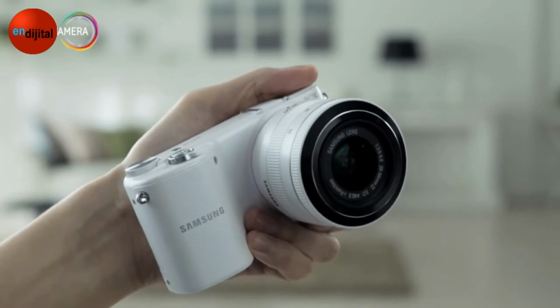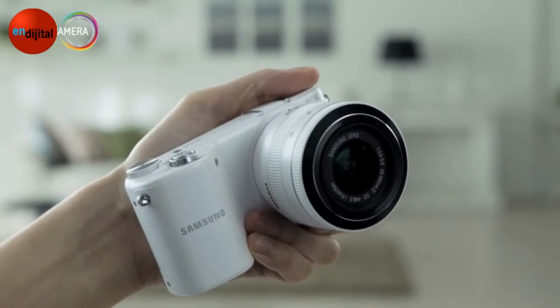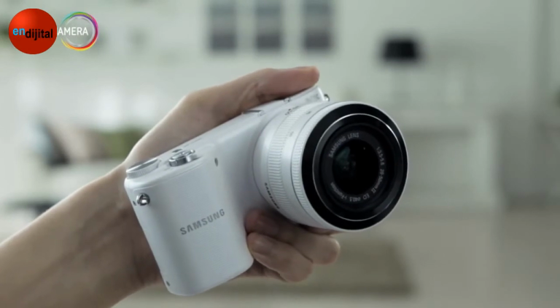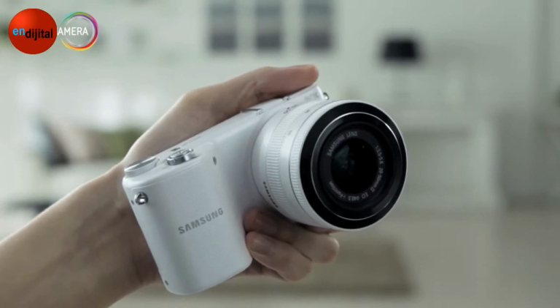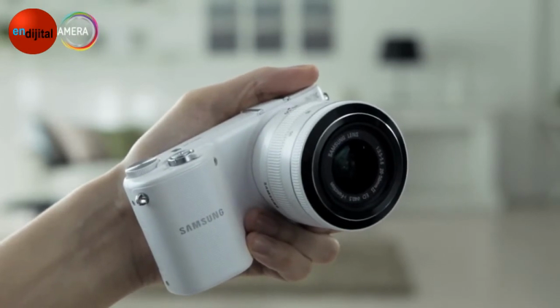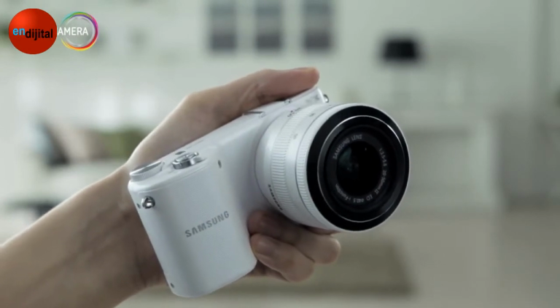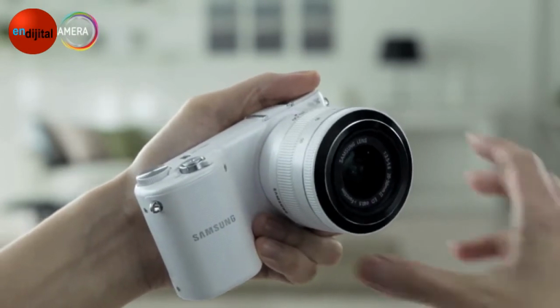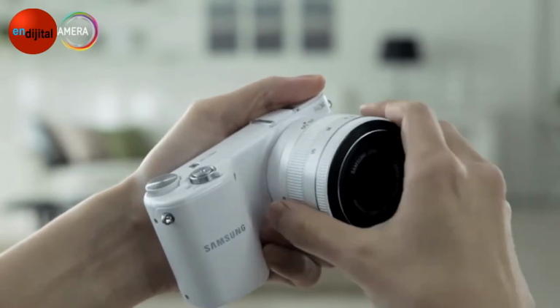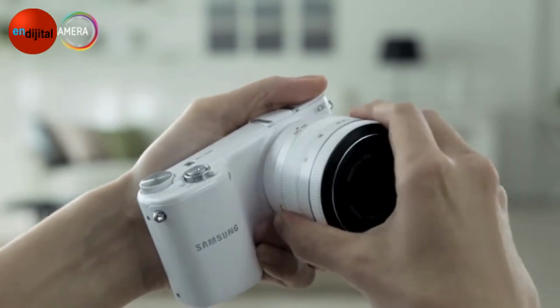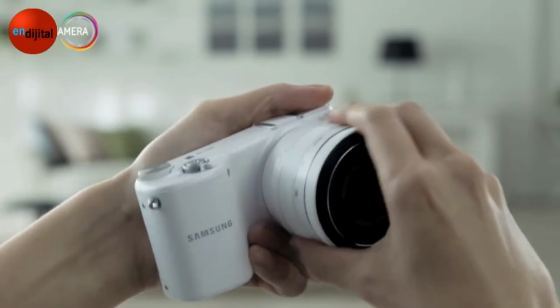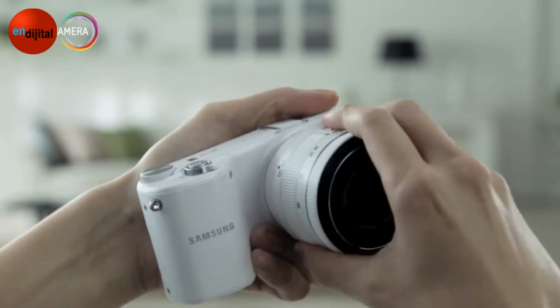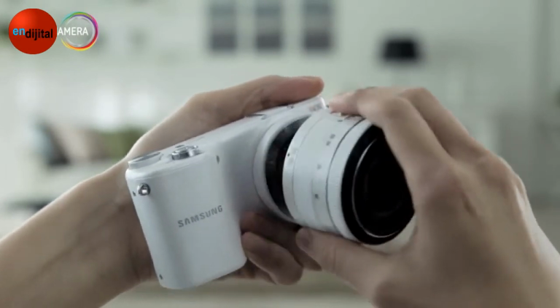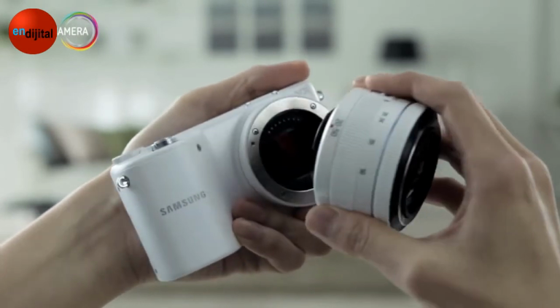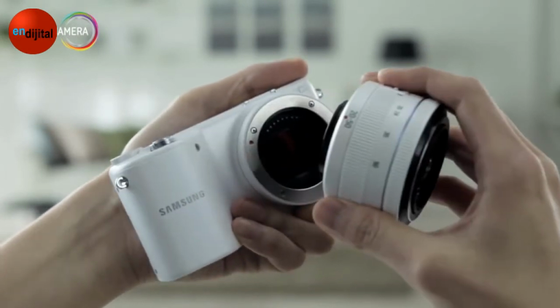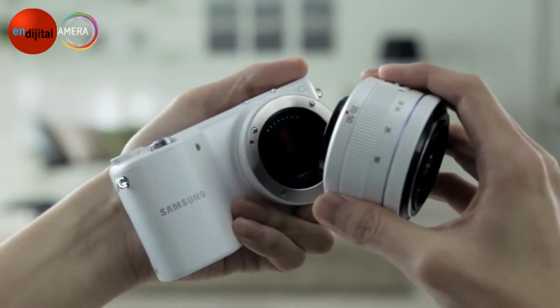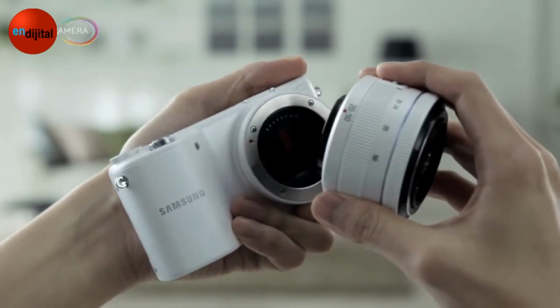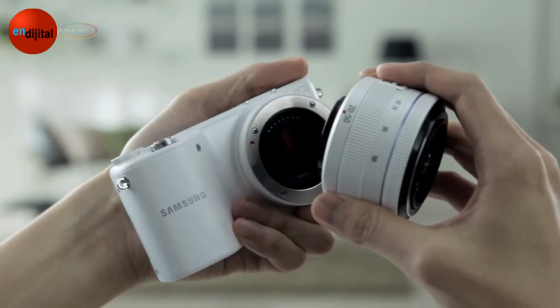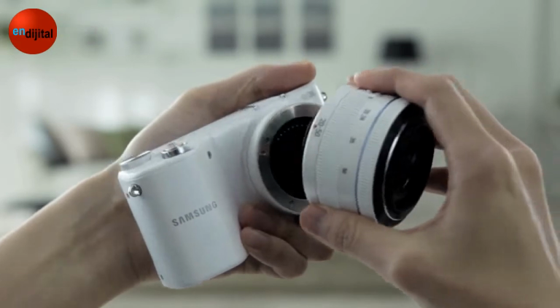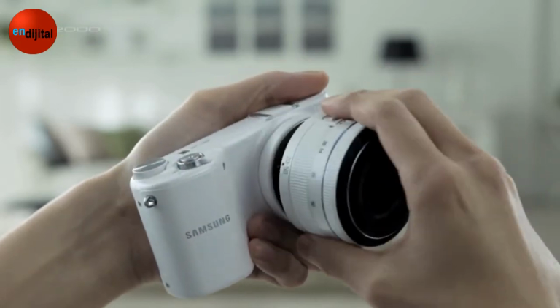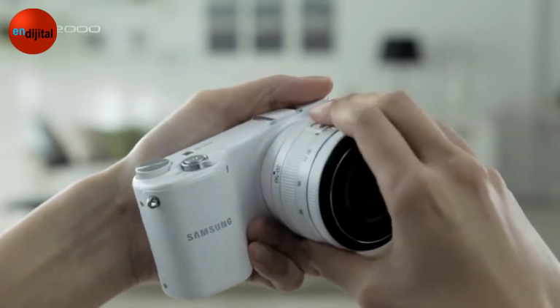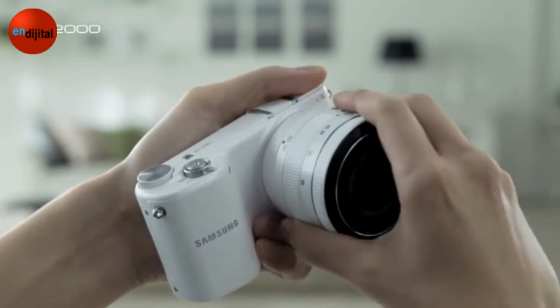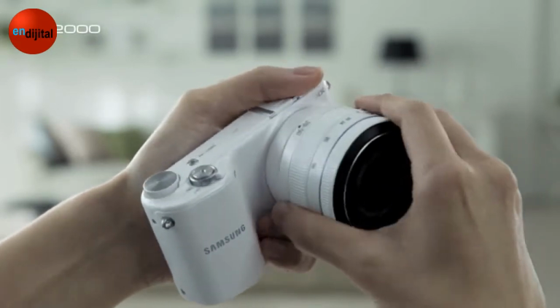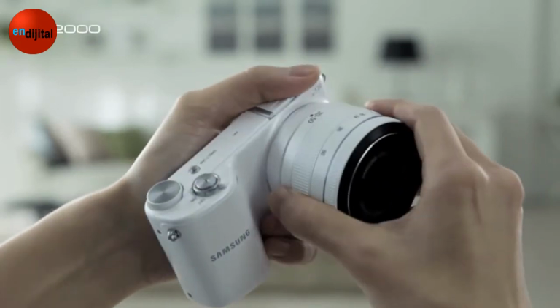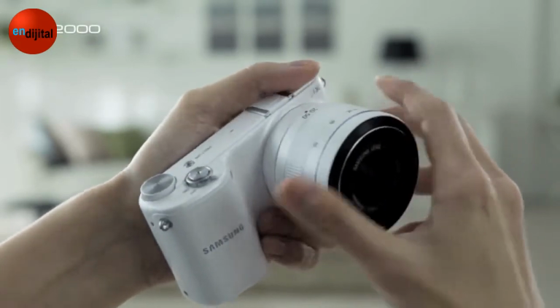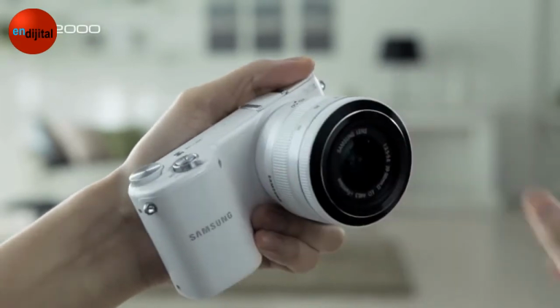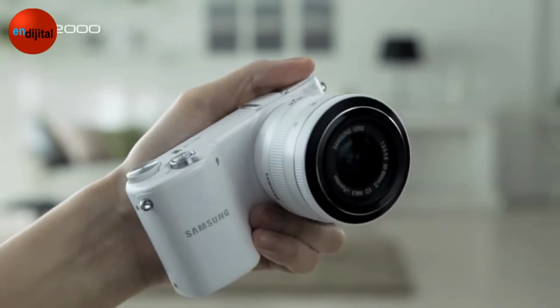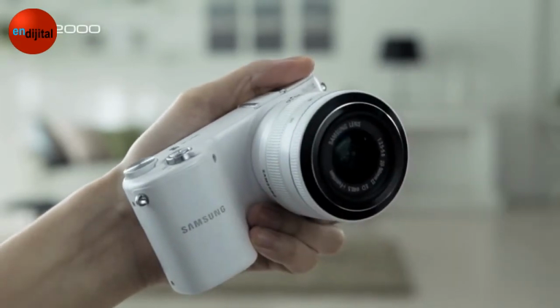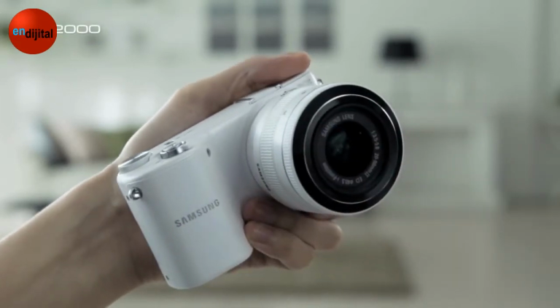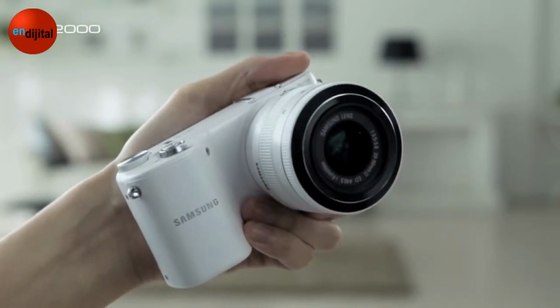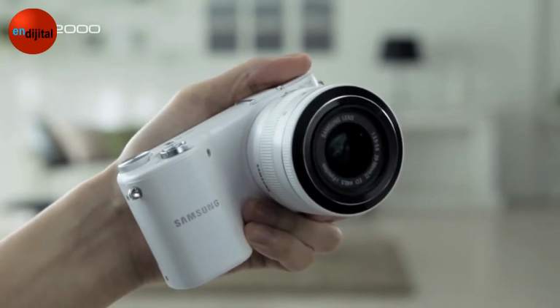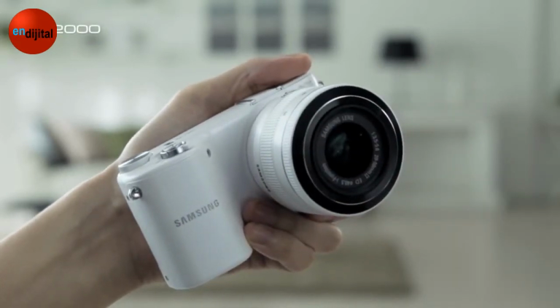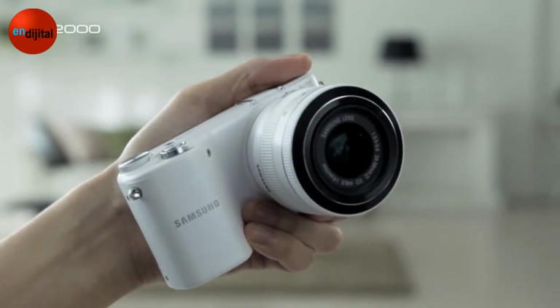You can switch the lens to suit your various scene conditions, so it's possible for everyone to take professional photographs using the NX2000.